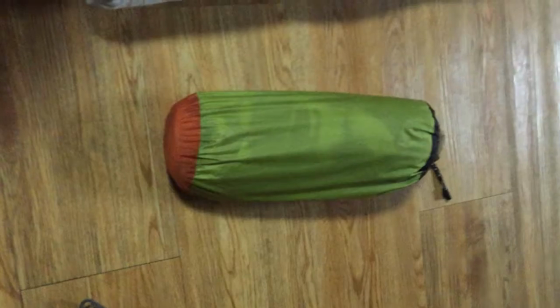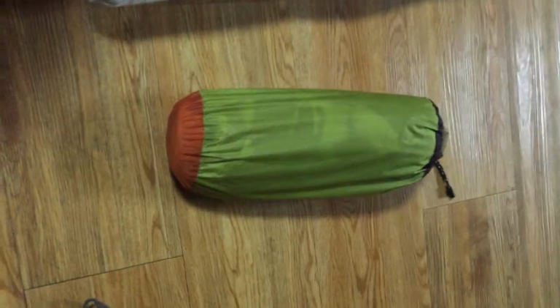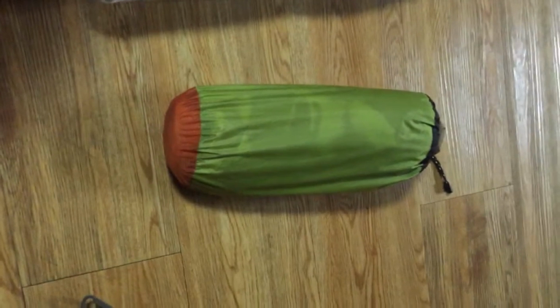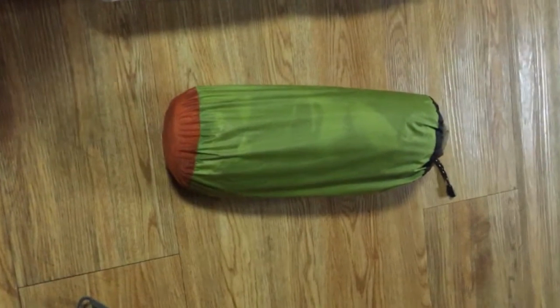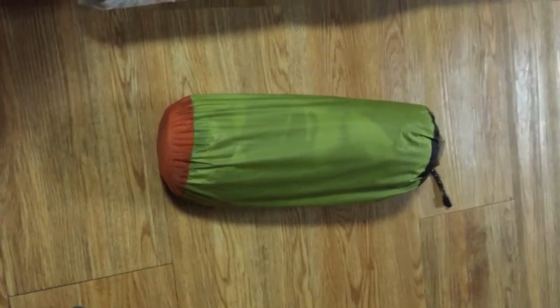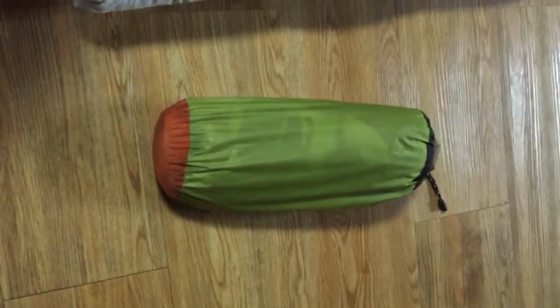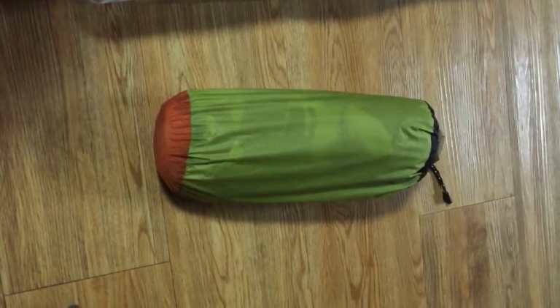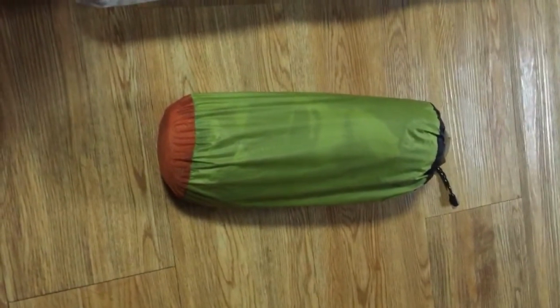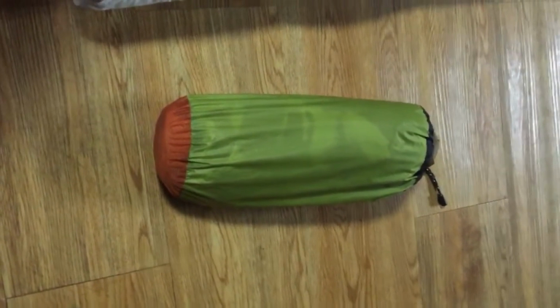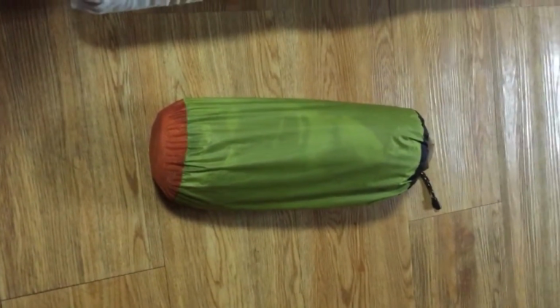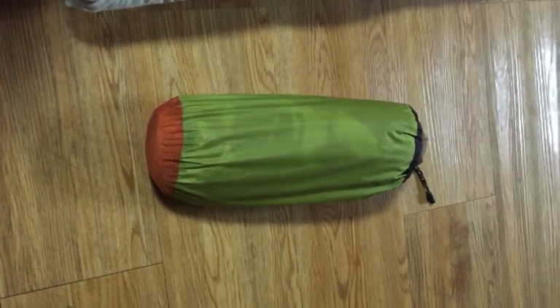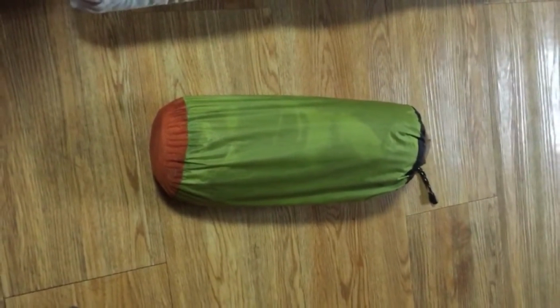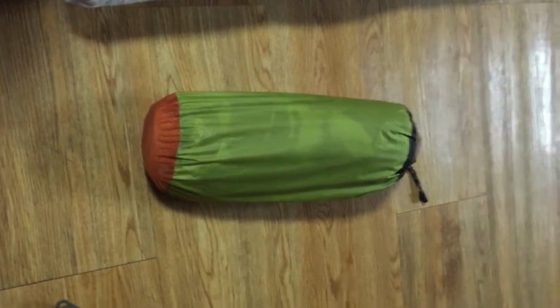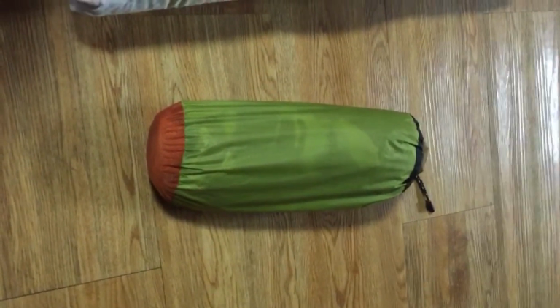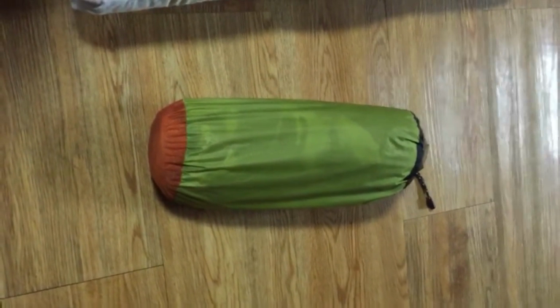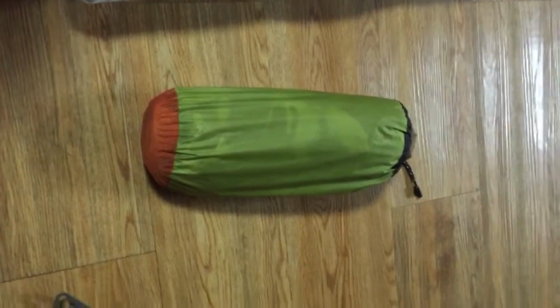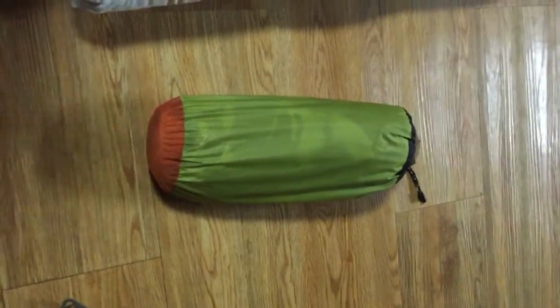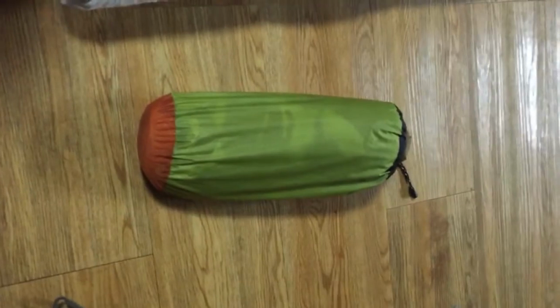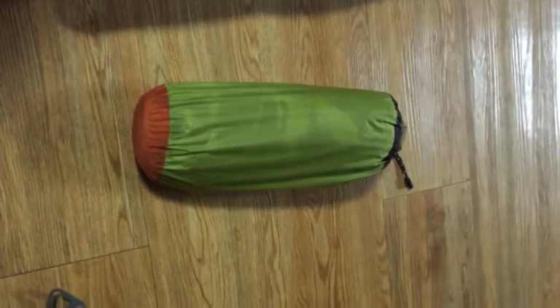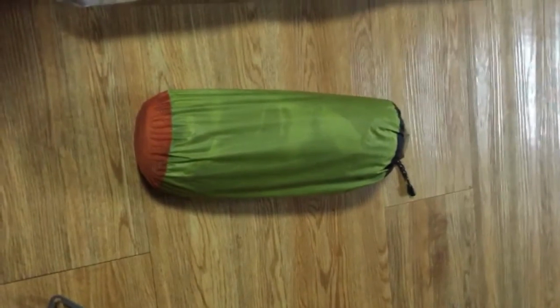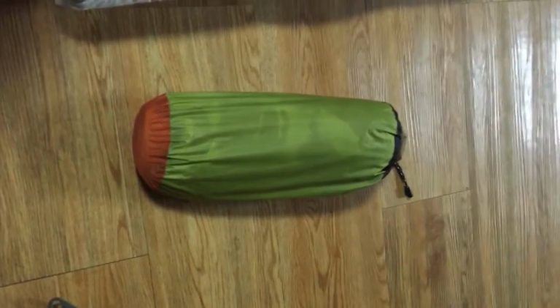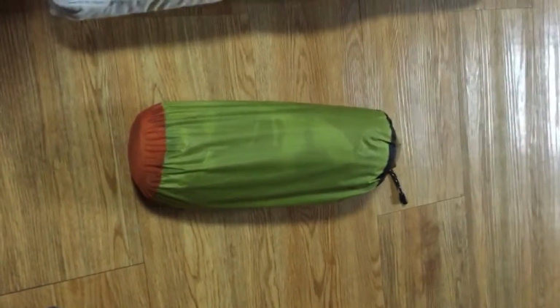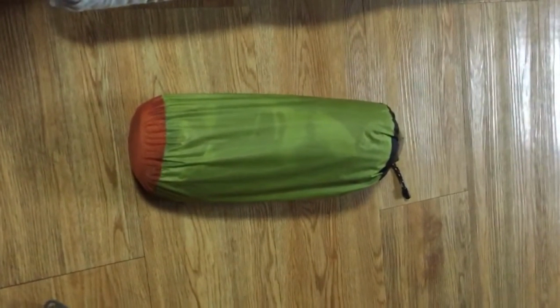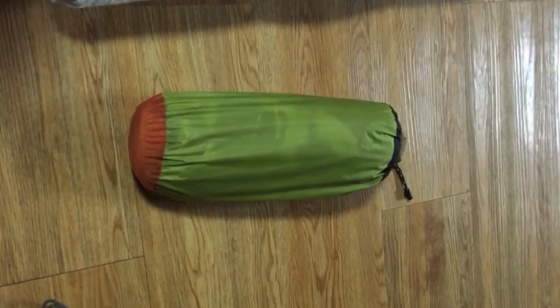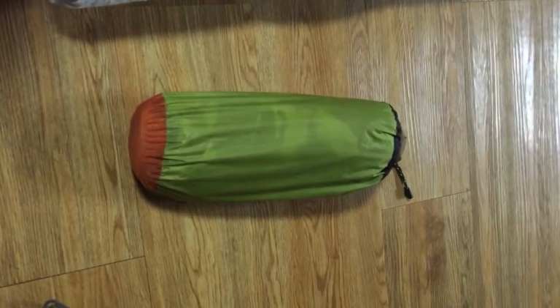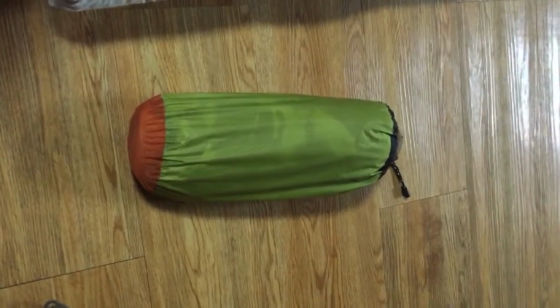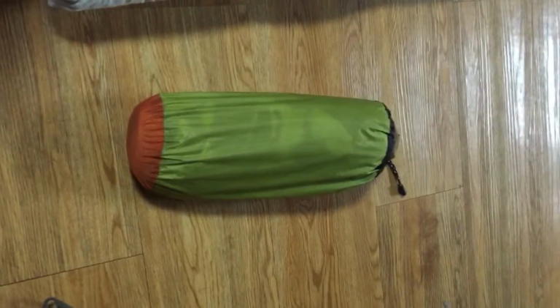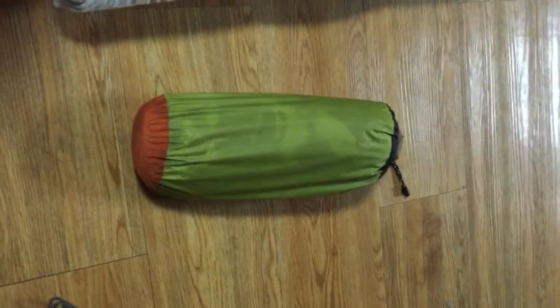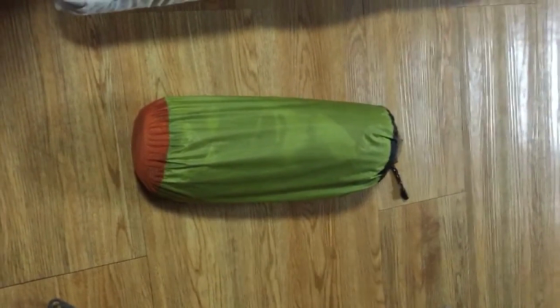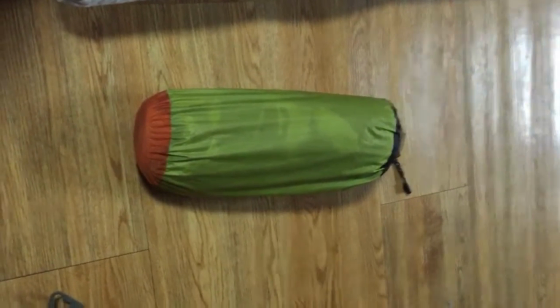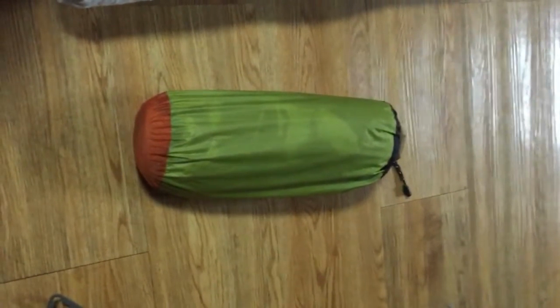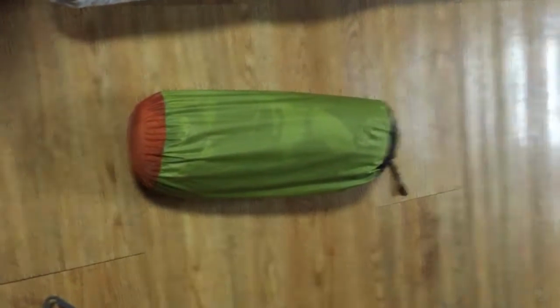Hello everybody. Thanks for tuning in. In this video of the casual camping series, we're going to talk about the improvised pillow.